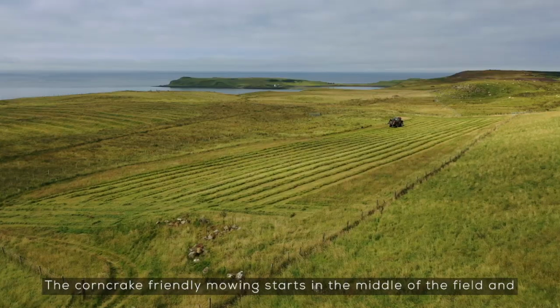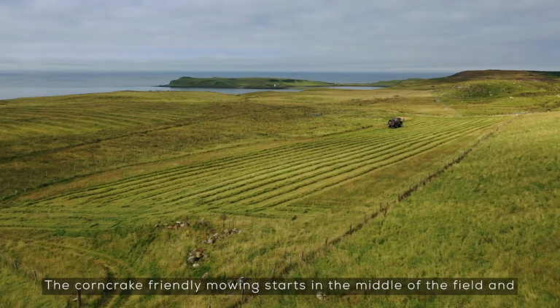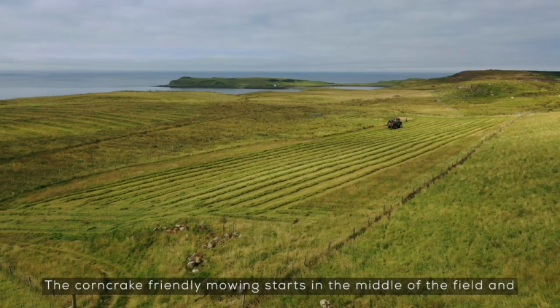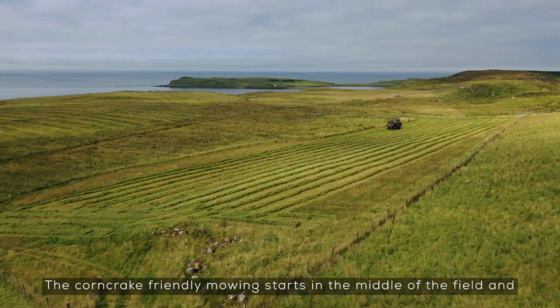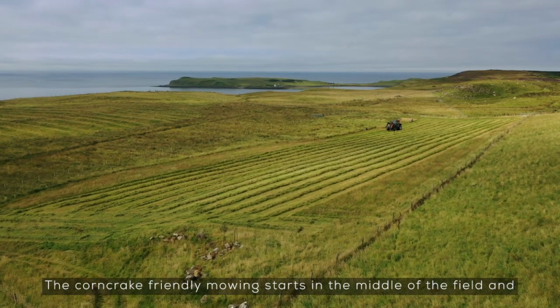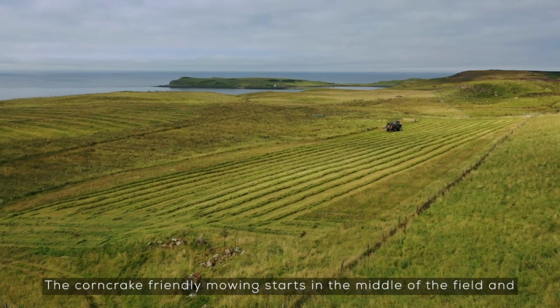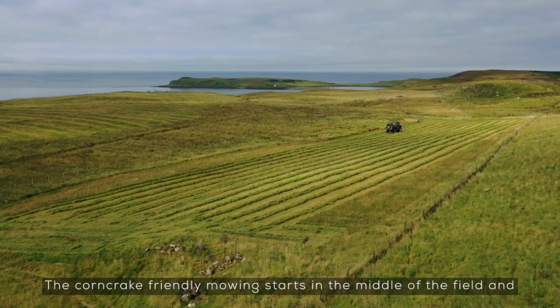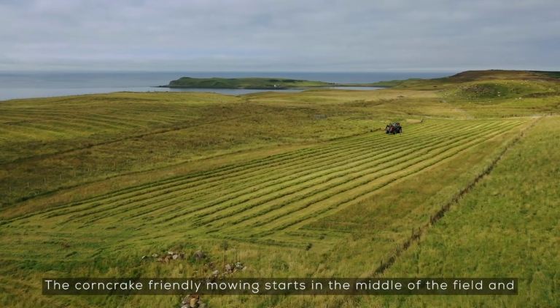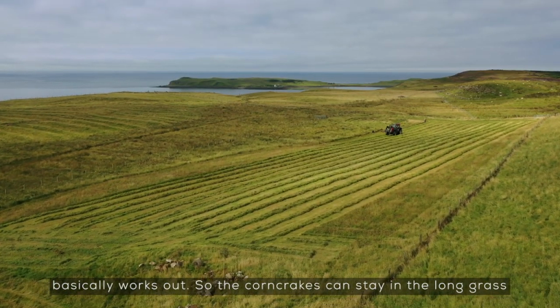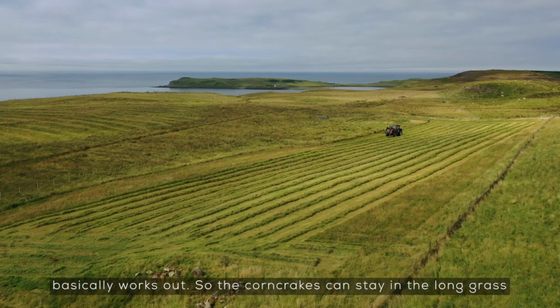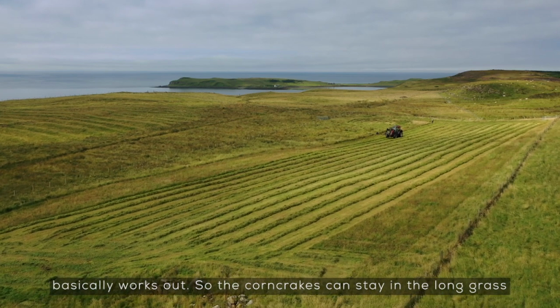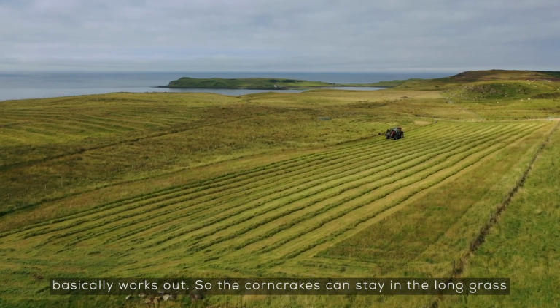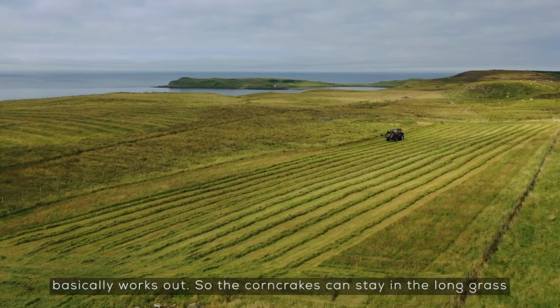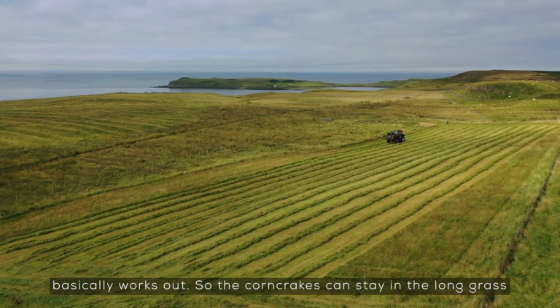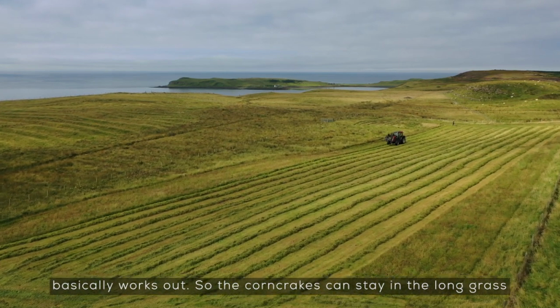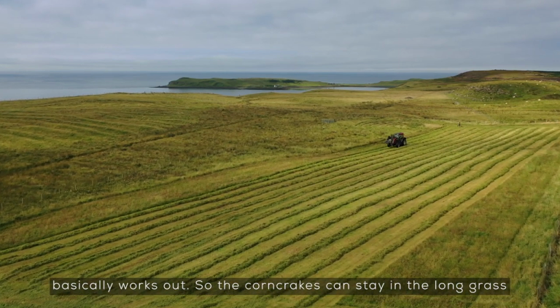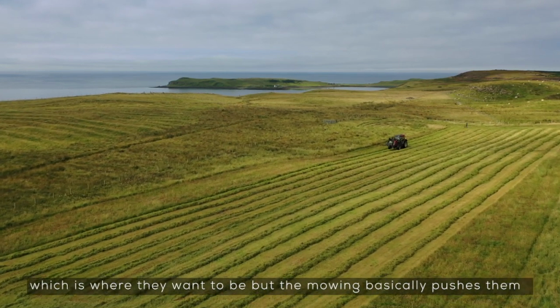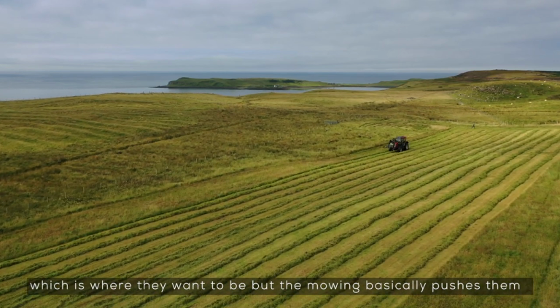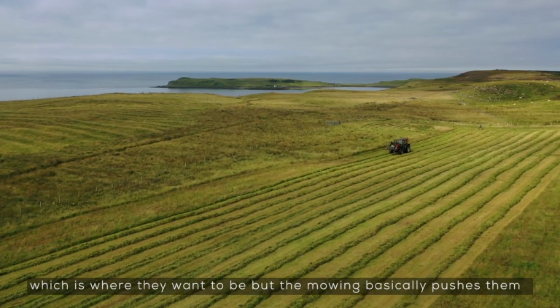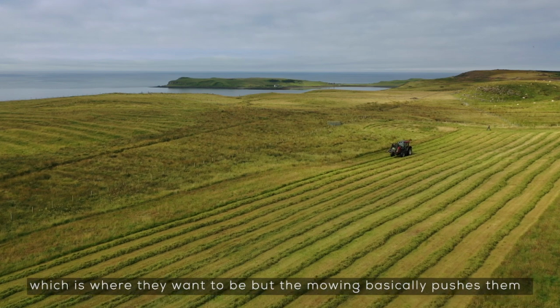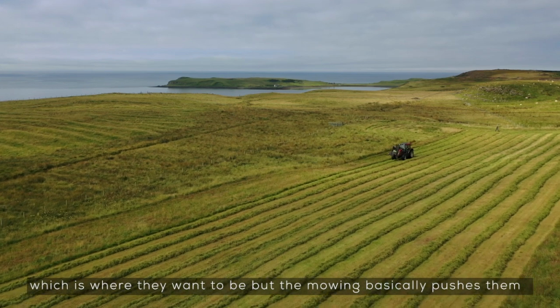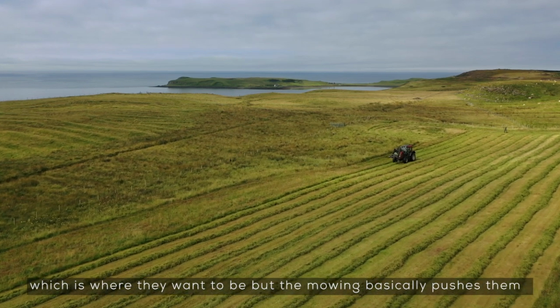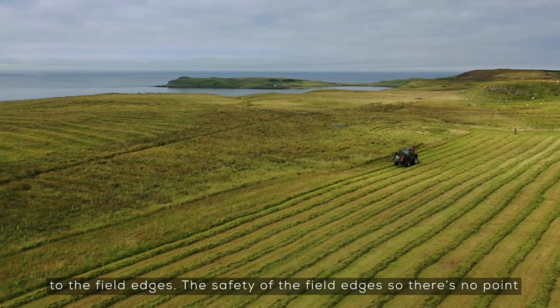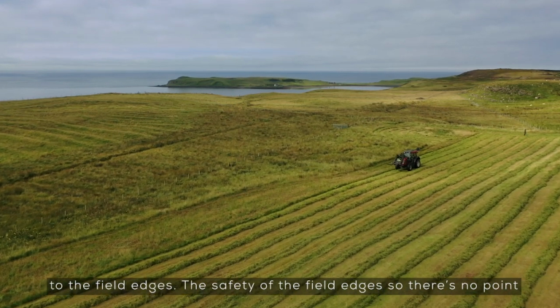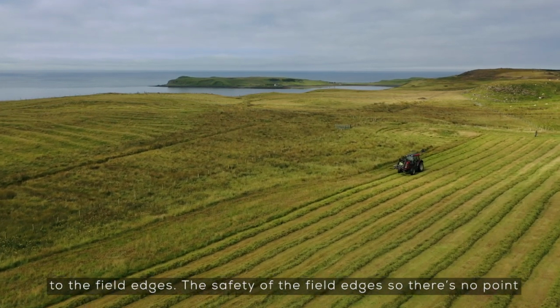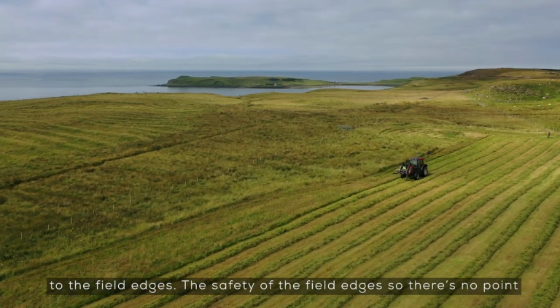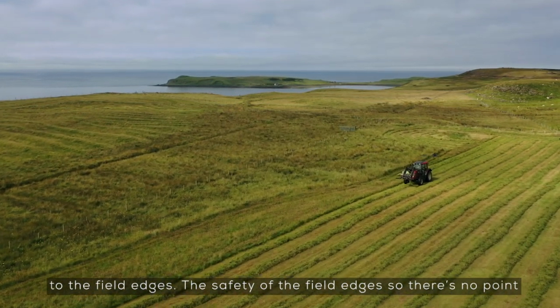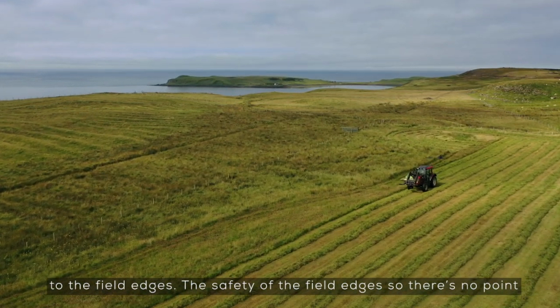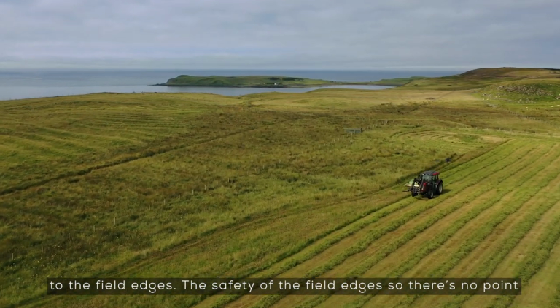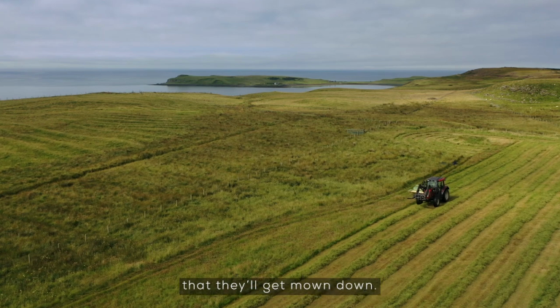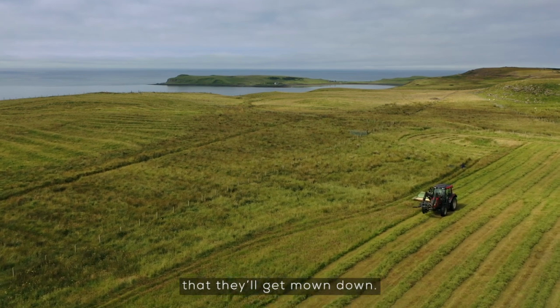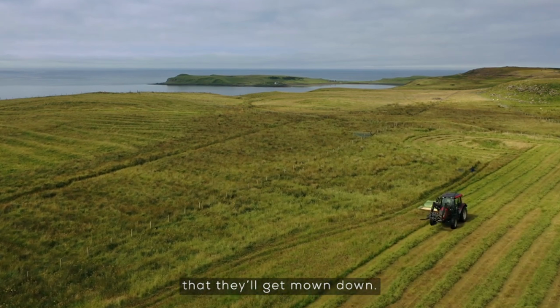The corn crake-friendly mowing starts in the middle of the field and basically works outwards, so it pushes the corn crakes to stay in the long grass which is where they want to be, but the mowing pushes them to the field edges, the safety of the field edges, so there's no point at which they'll get mowed down.